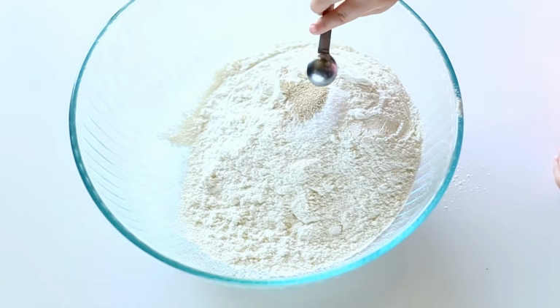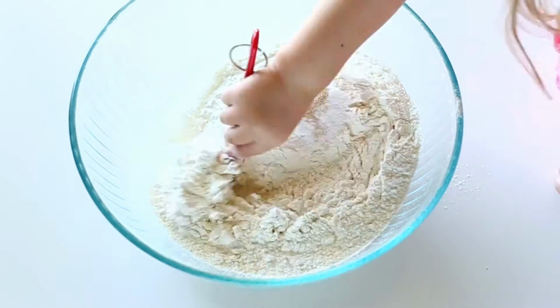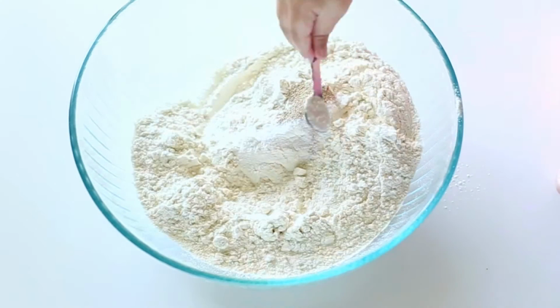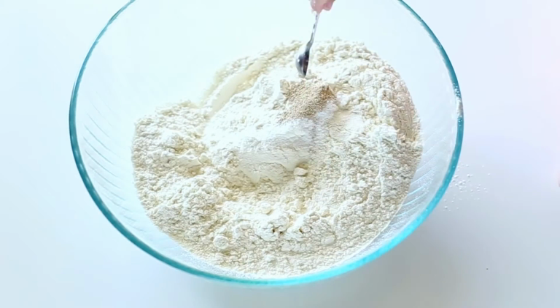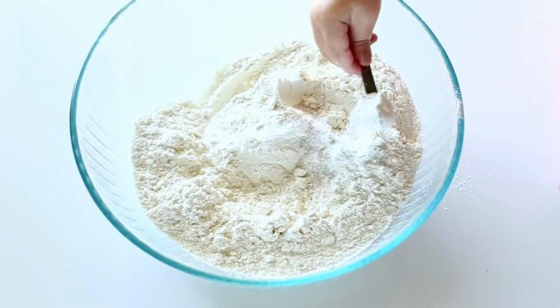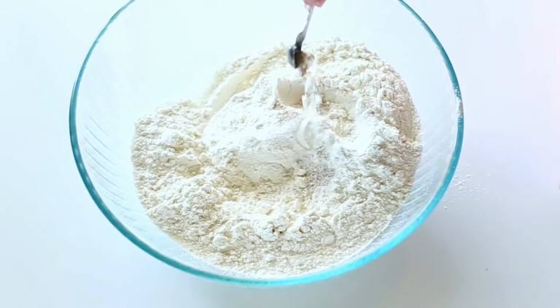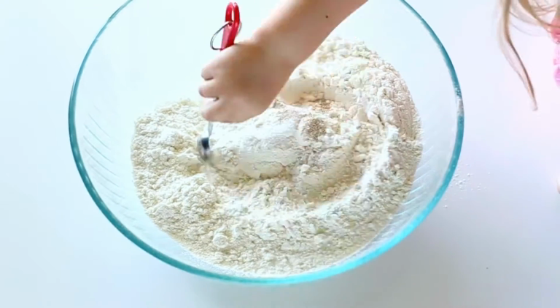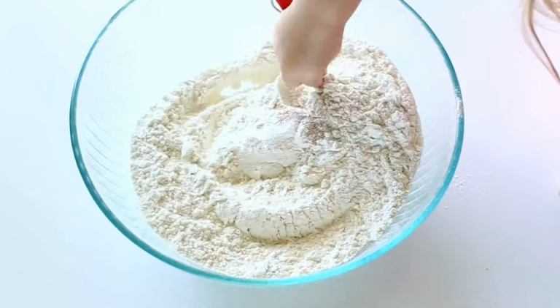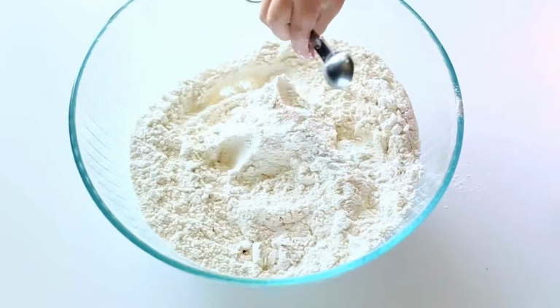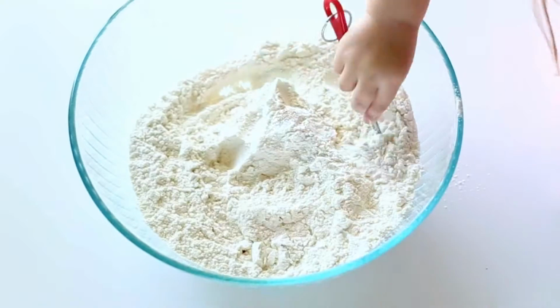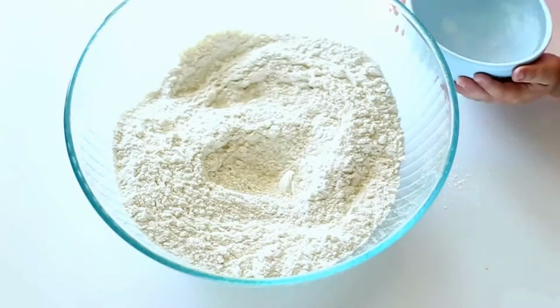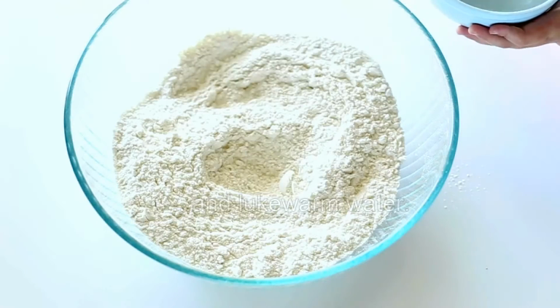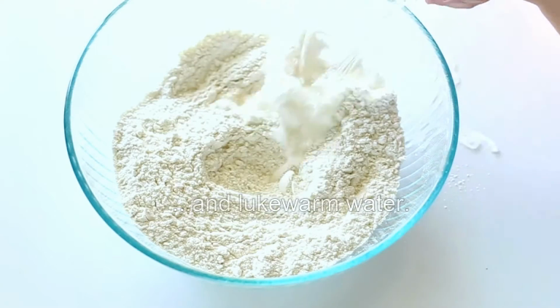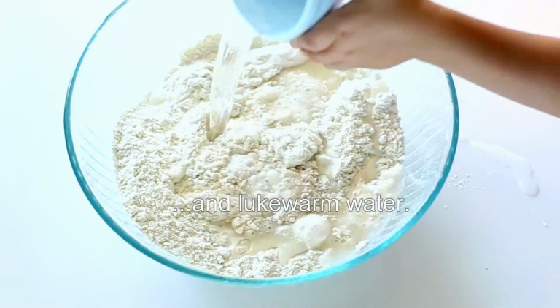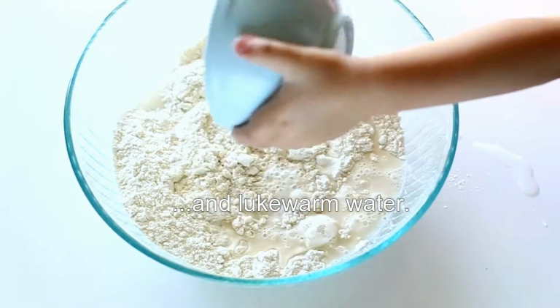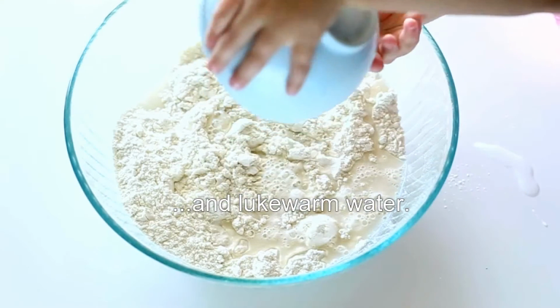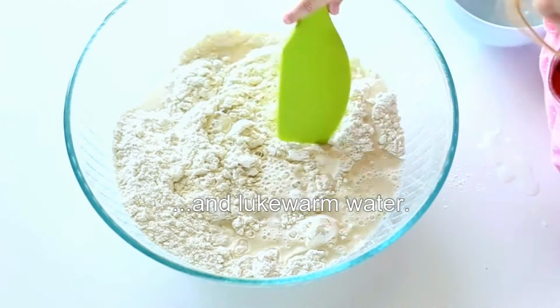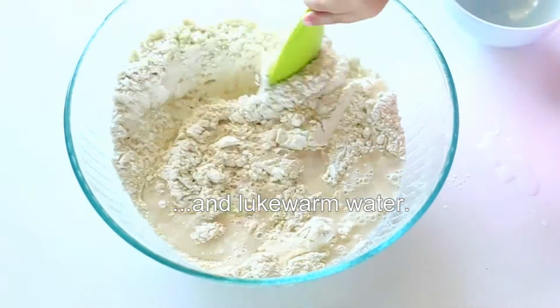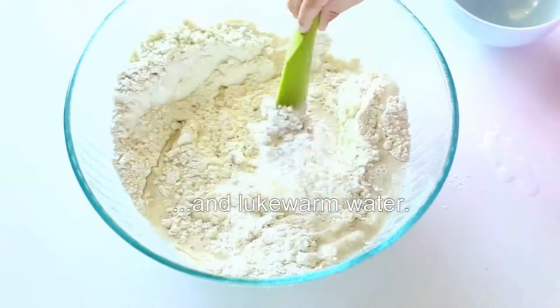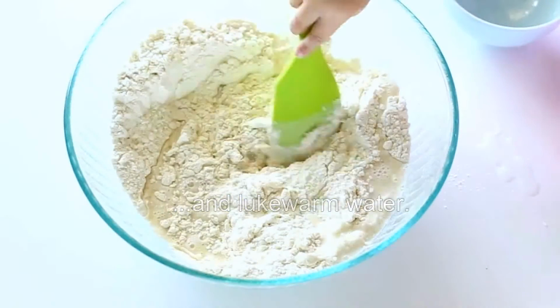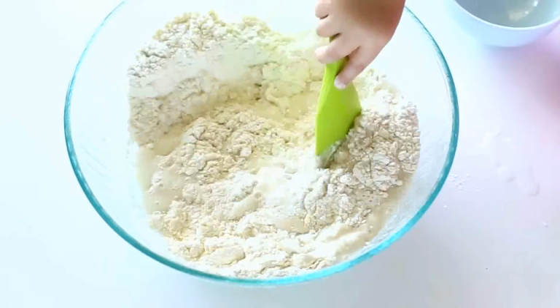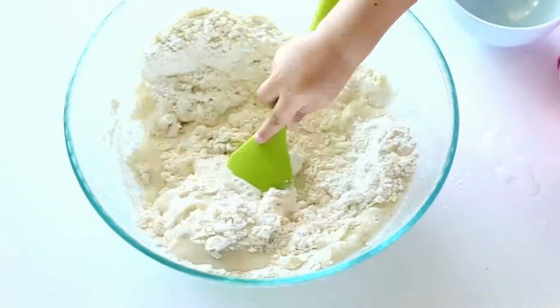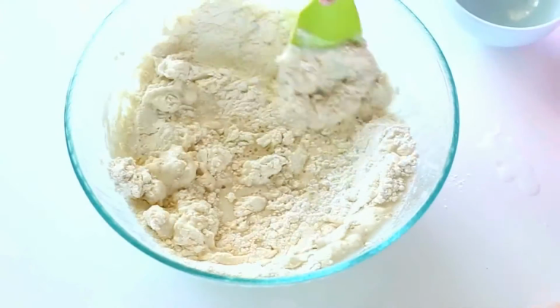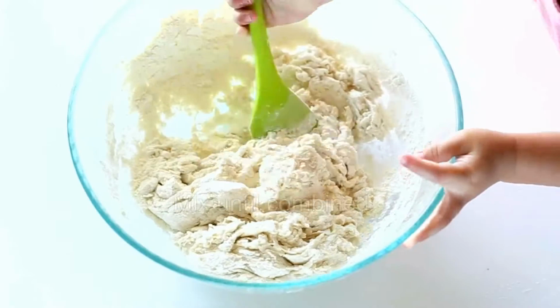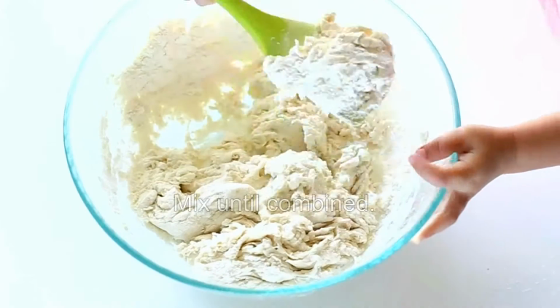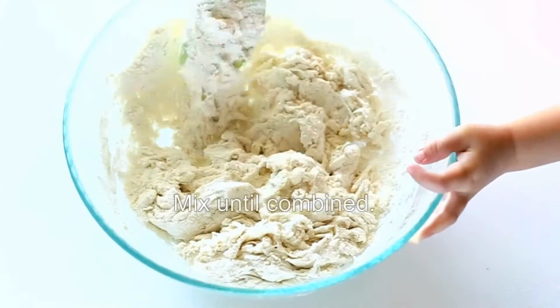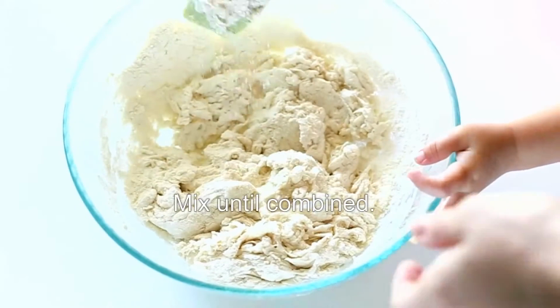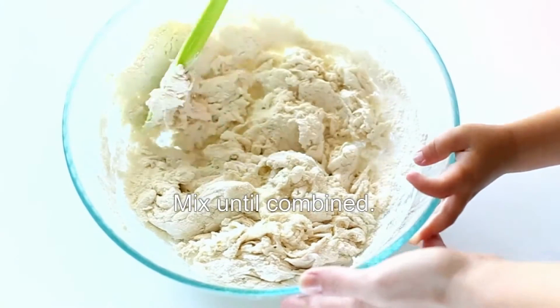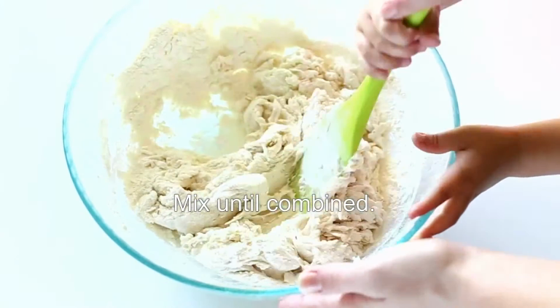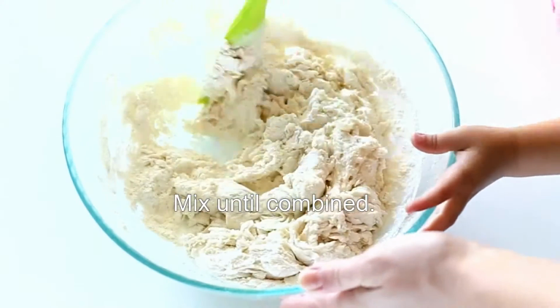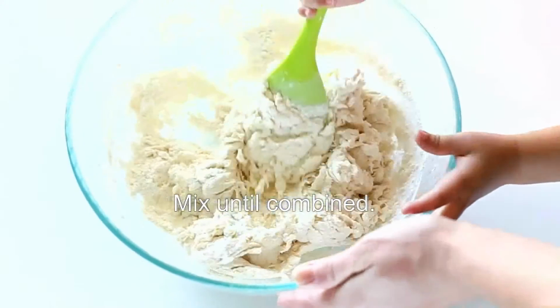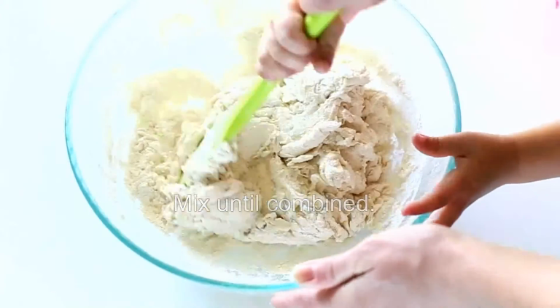In a large mixing bowl, combine flour, salt, dry yeast, and water. Mix until everything's combined. Cover the bowl and let it rest at room temperature for about 8 hours or overnight.